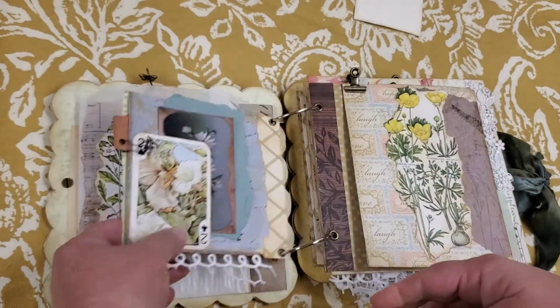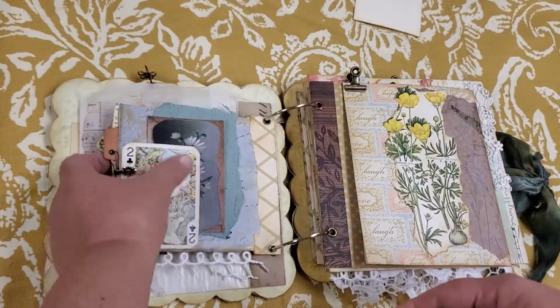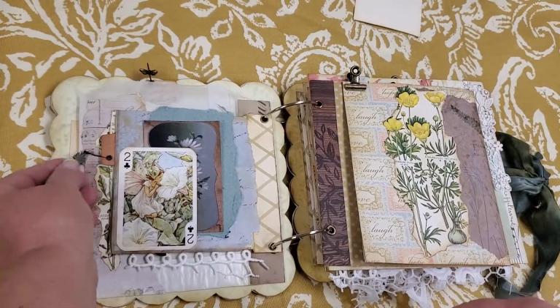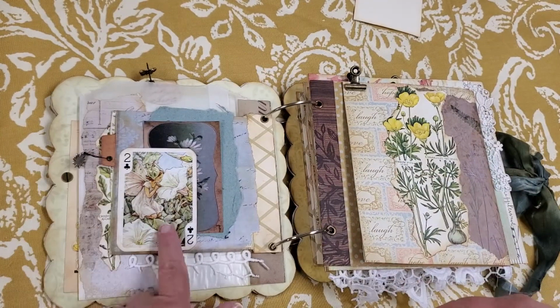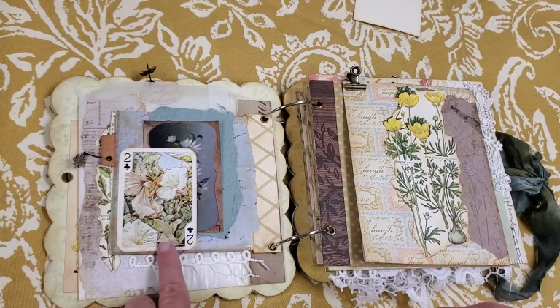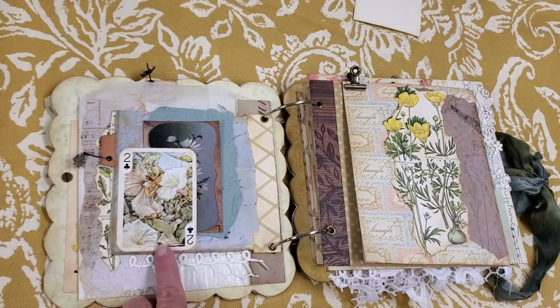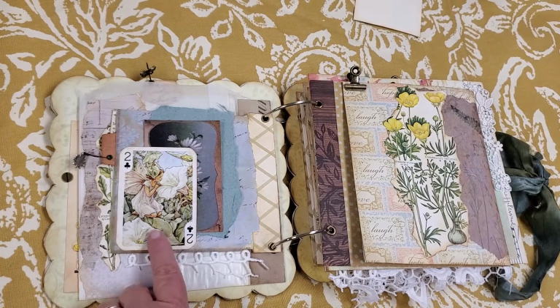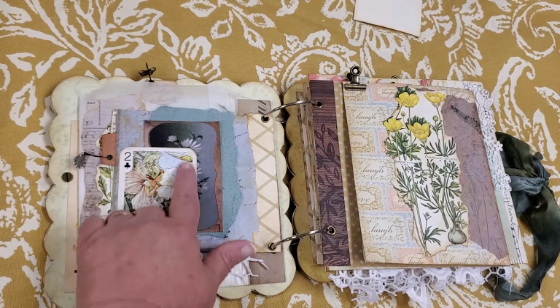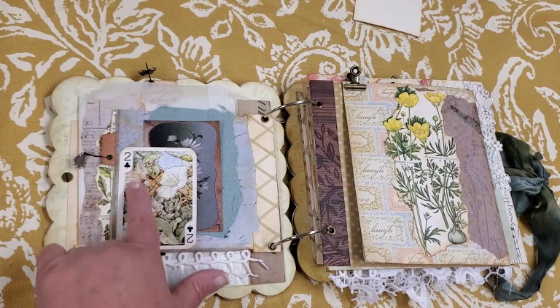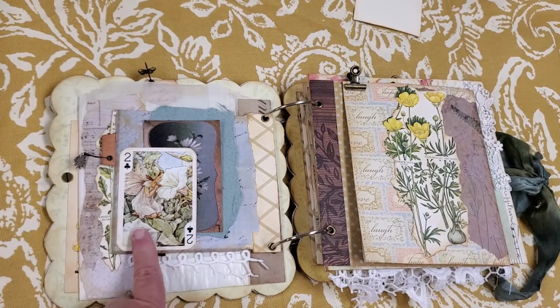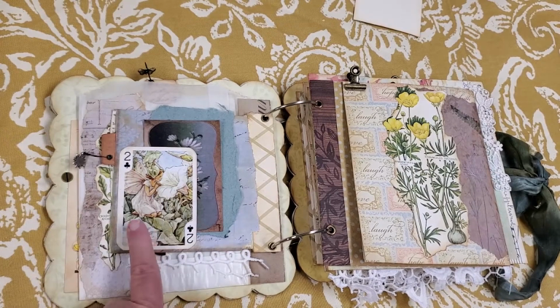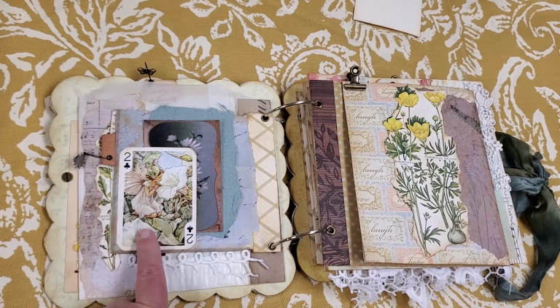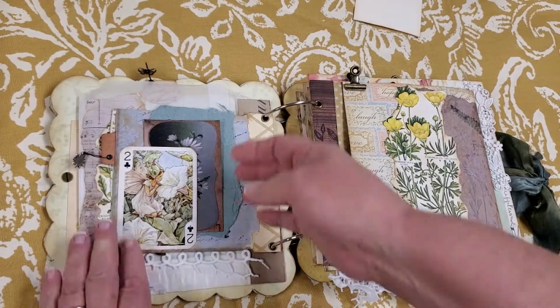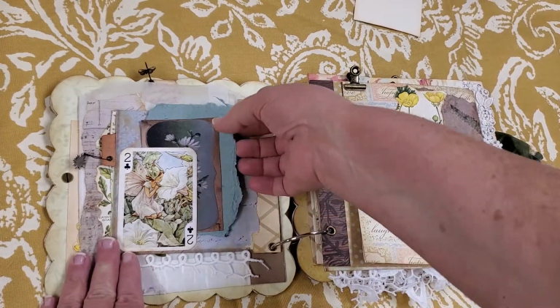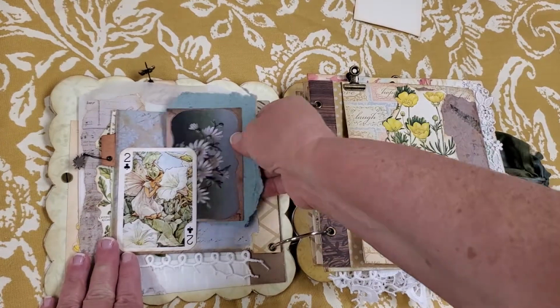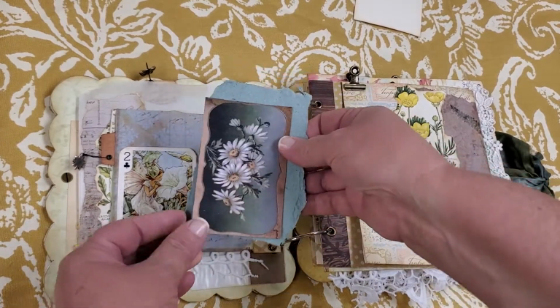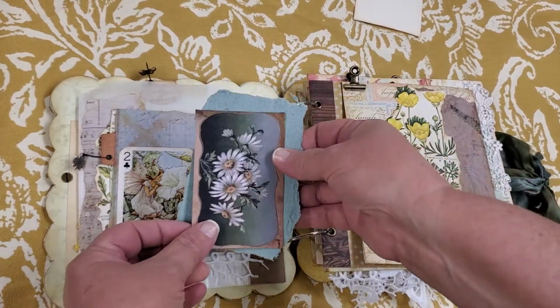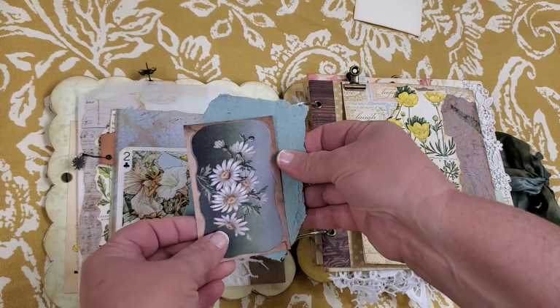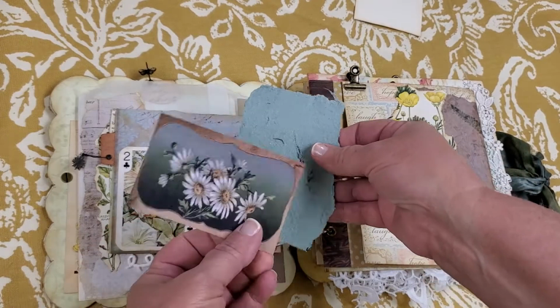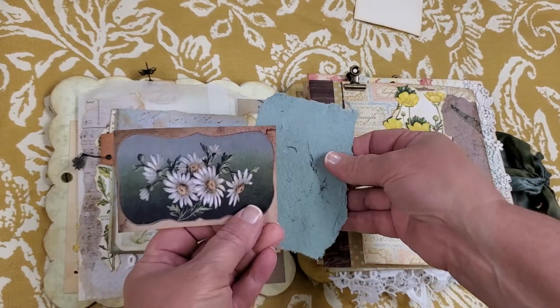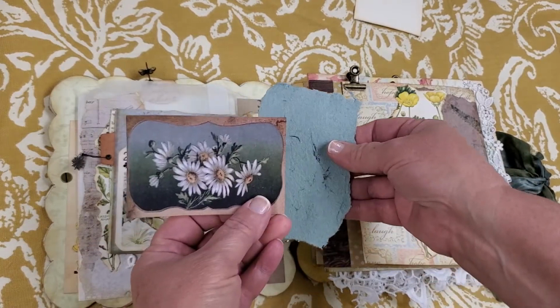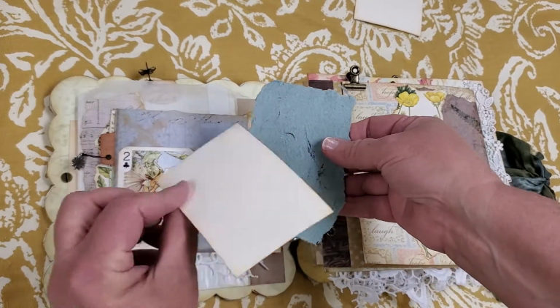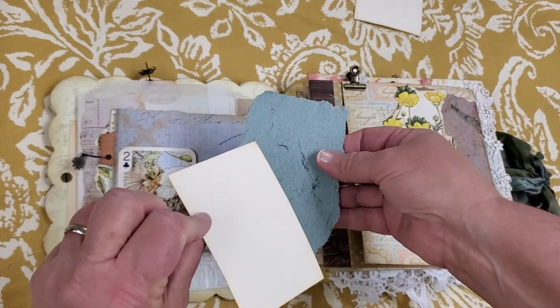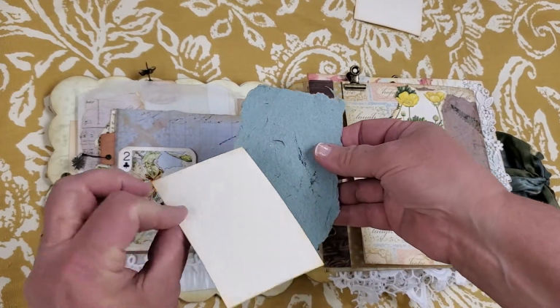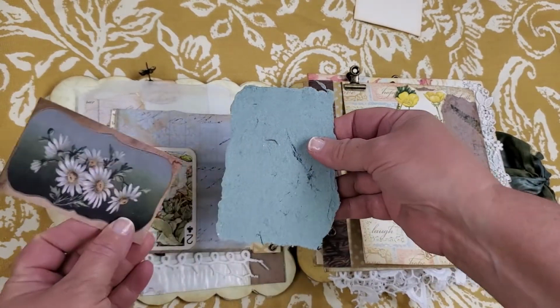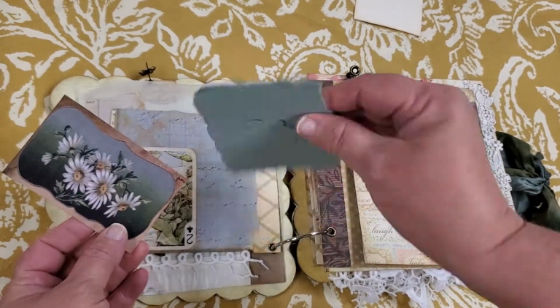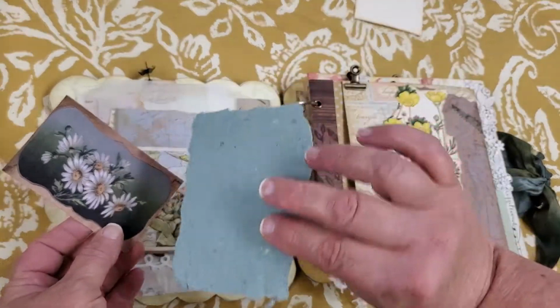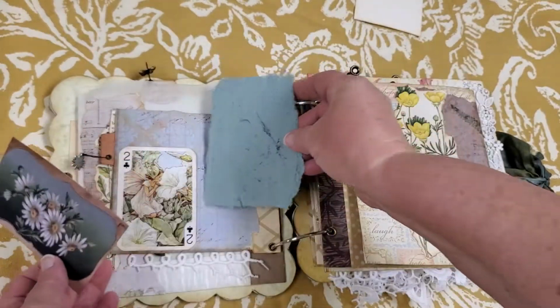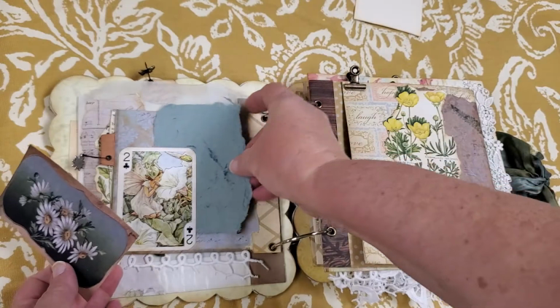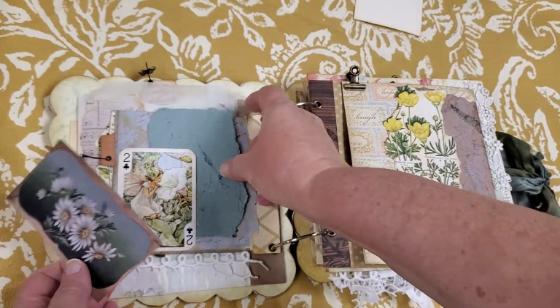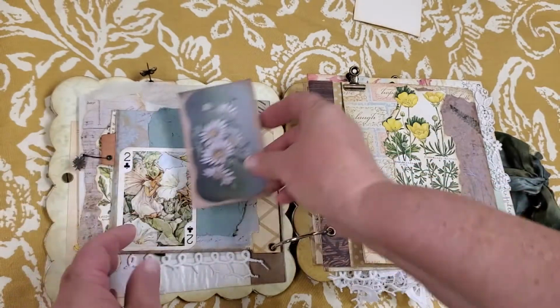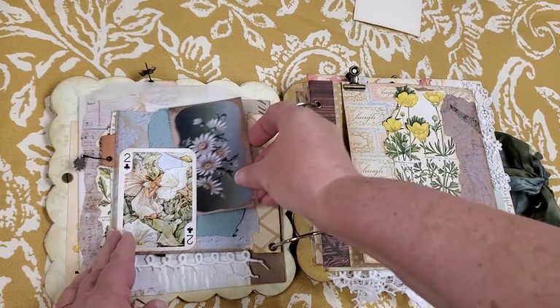On the back, there's a little fairy playing card, and I put a journaling card from the kit that I used and some more of that beautiful handmade paper.